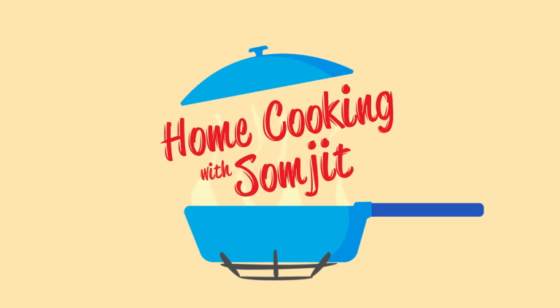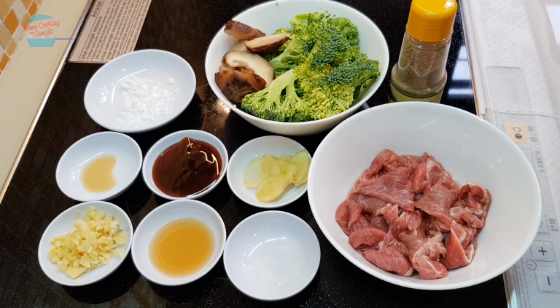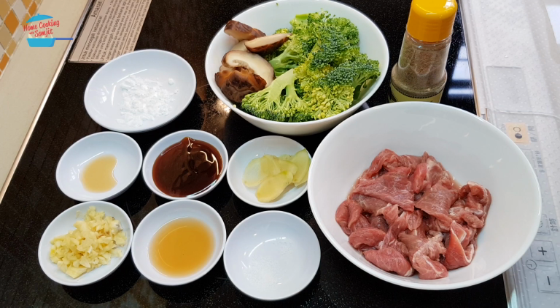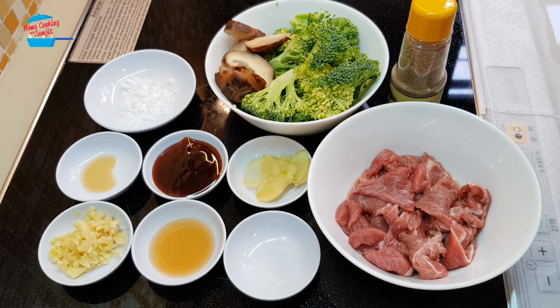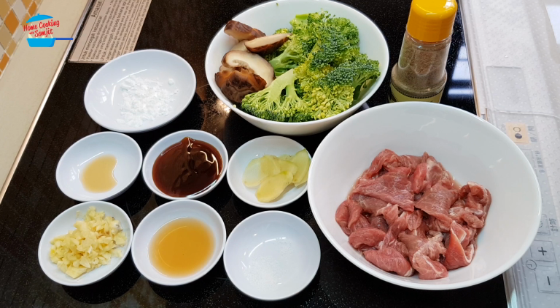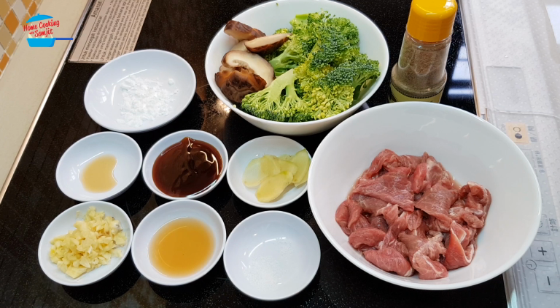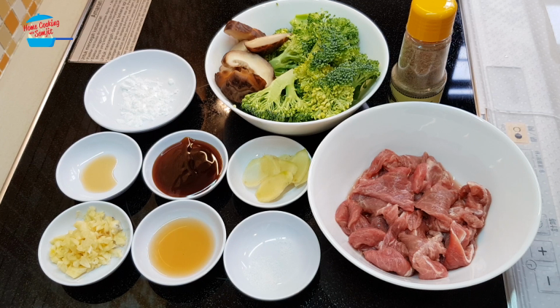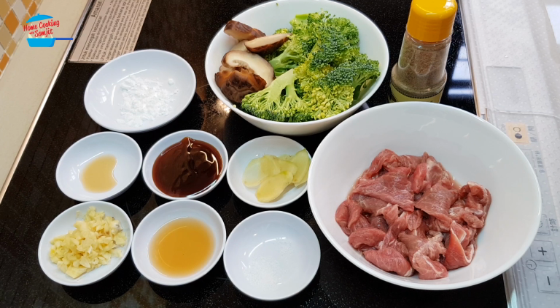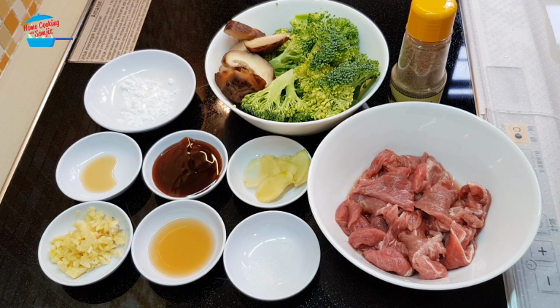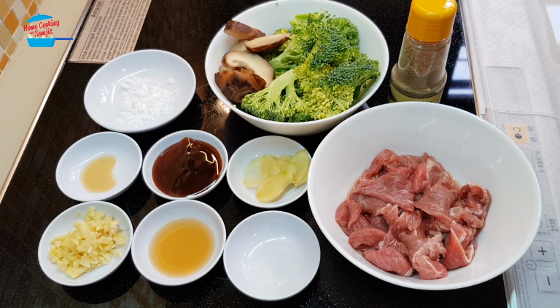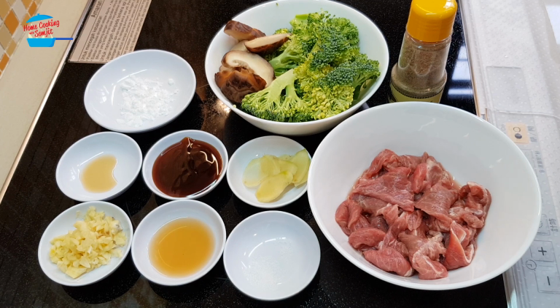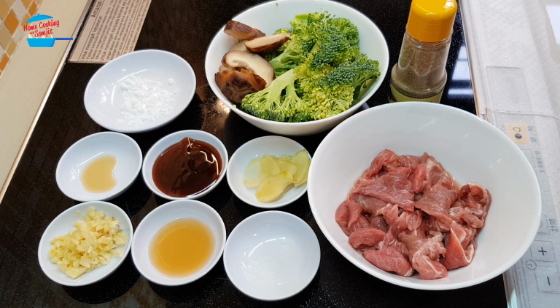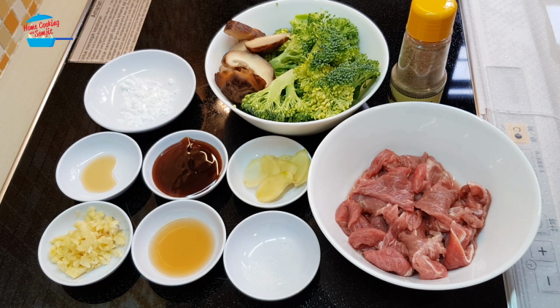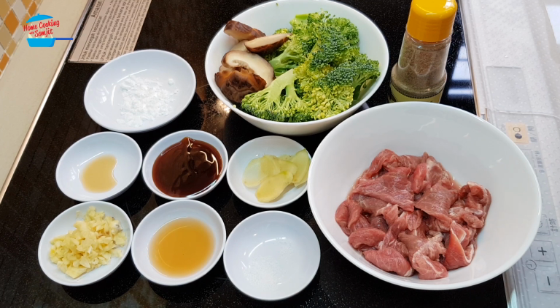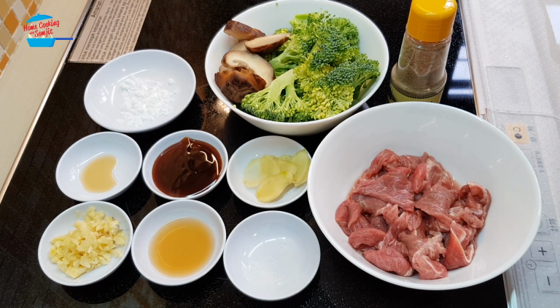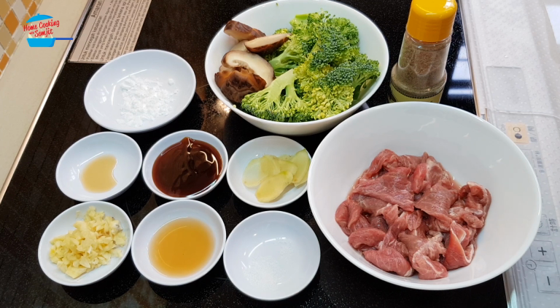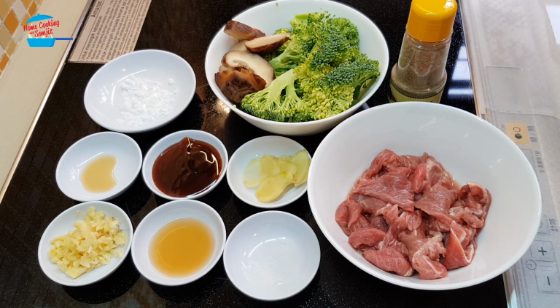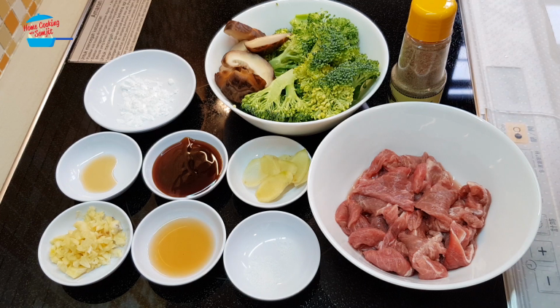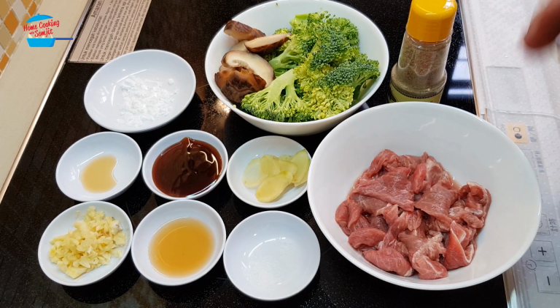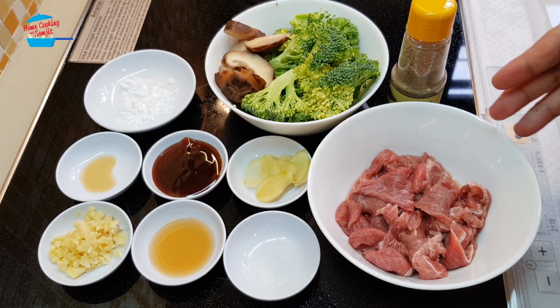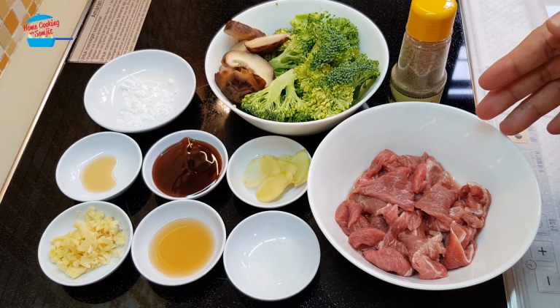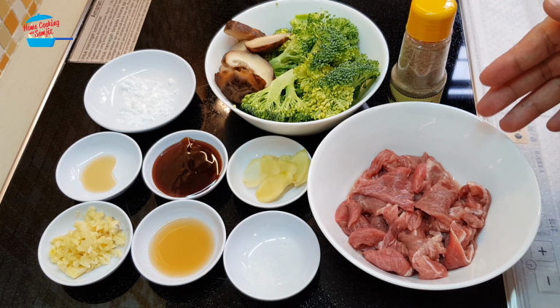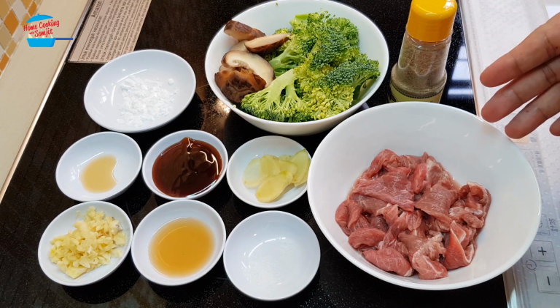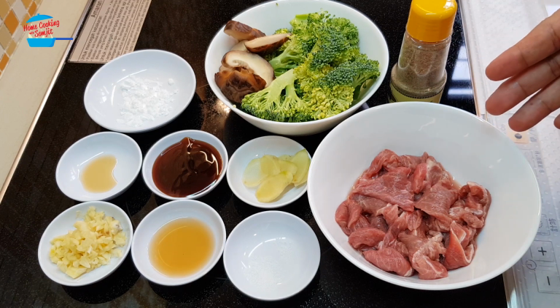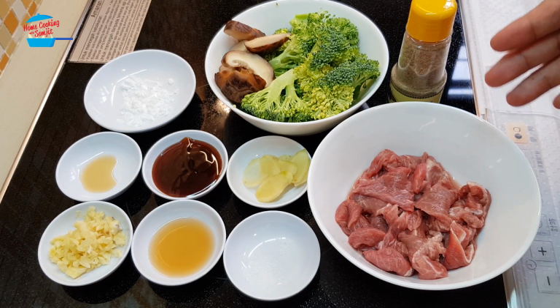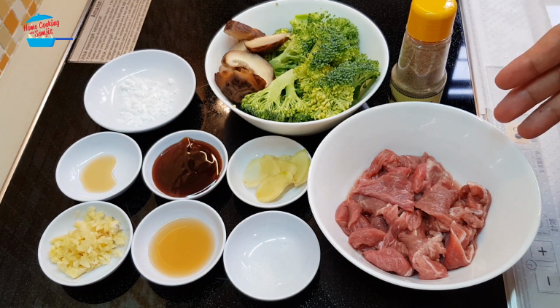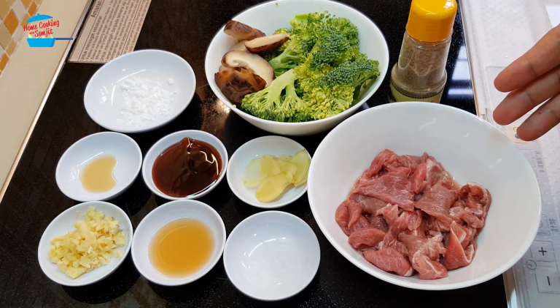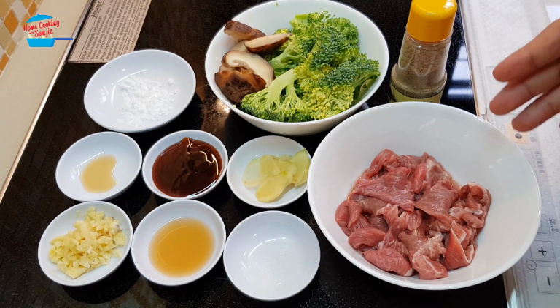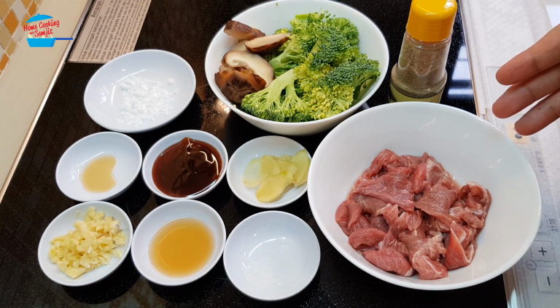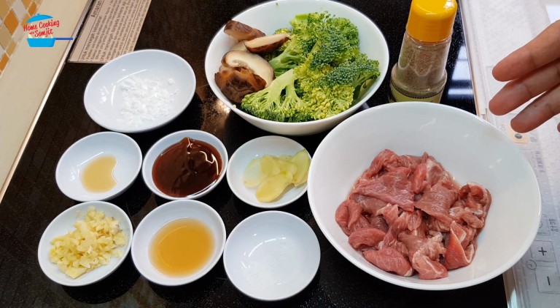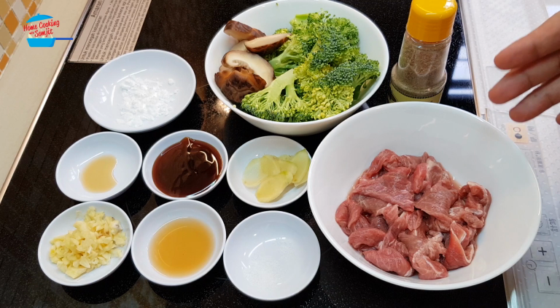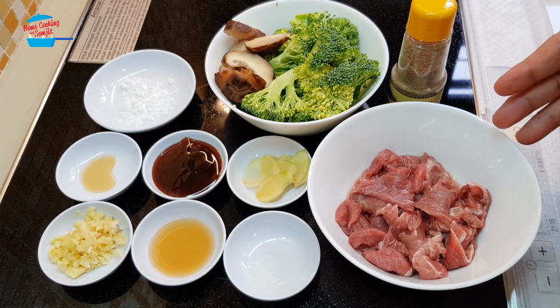Hi, welcome to home cooking with Somjit. Today I'm going to stir fry beef with broccoli. I have some leftover beef from the other day, about 50 grams, which is enough for one serving.